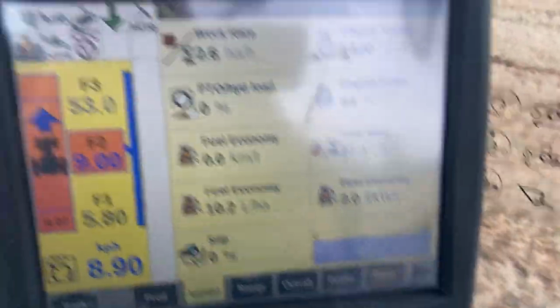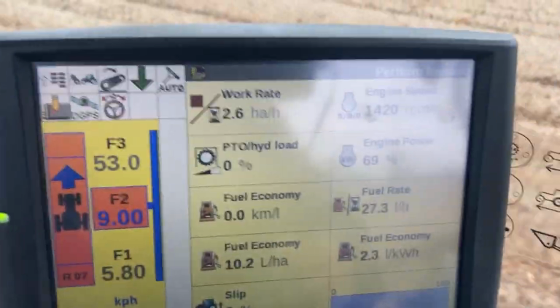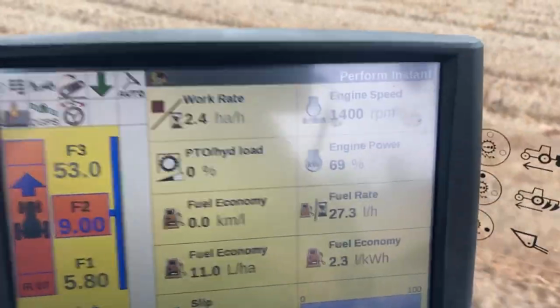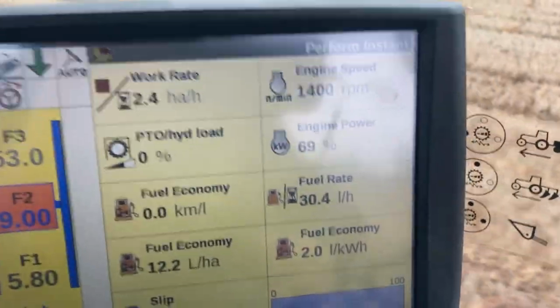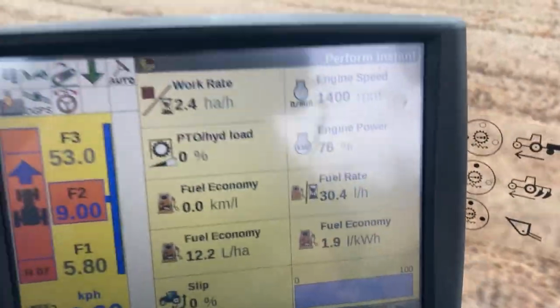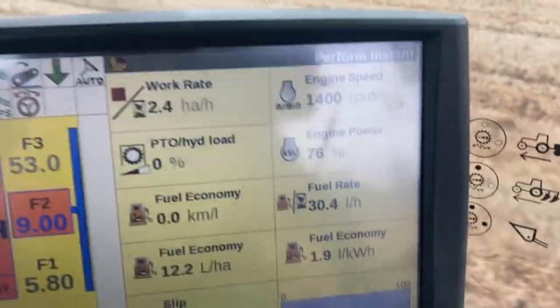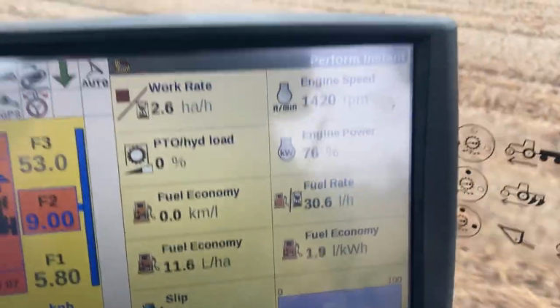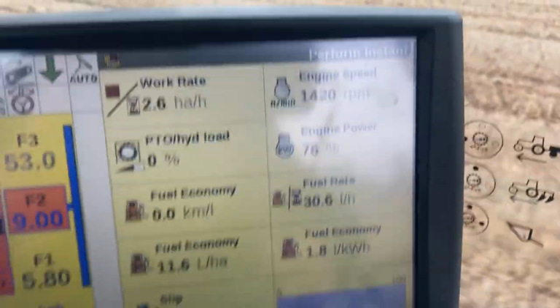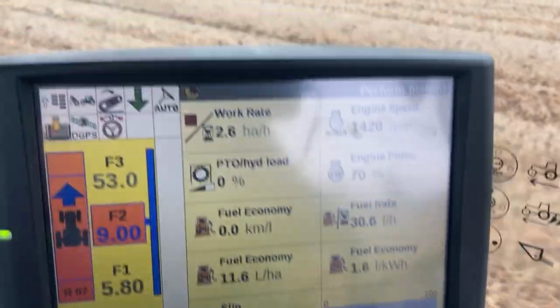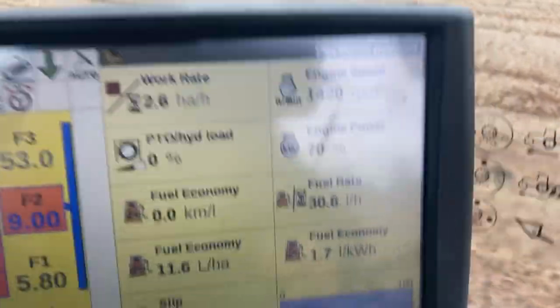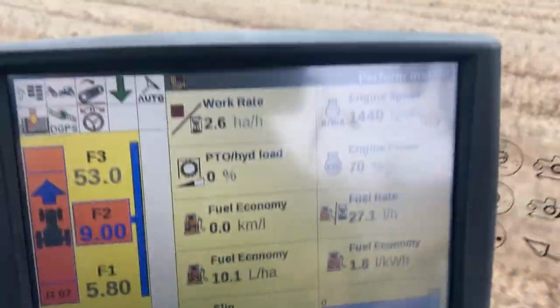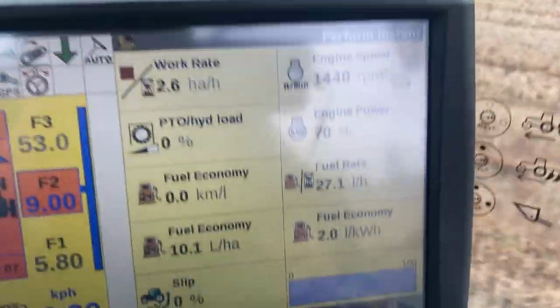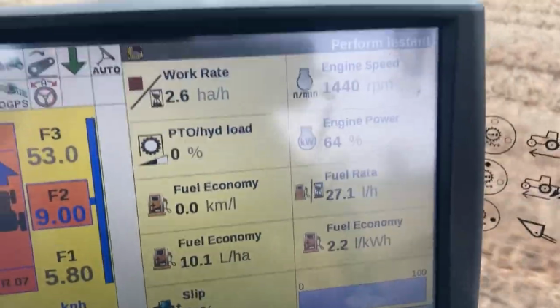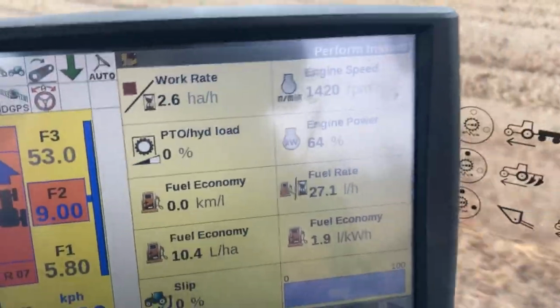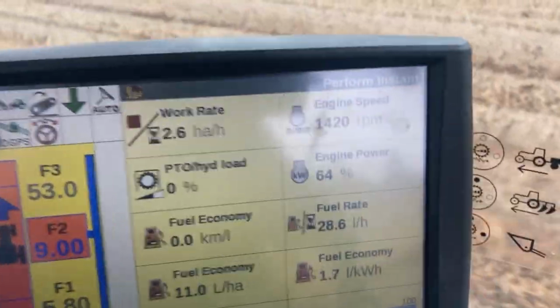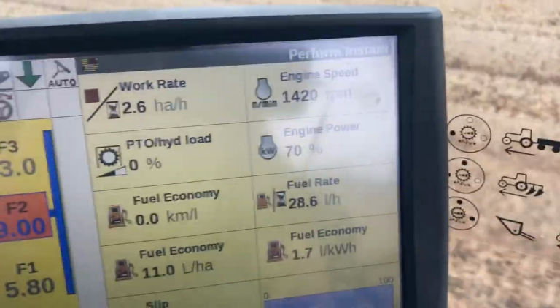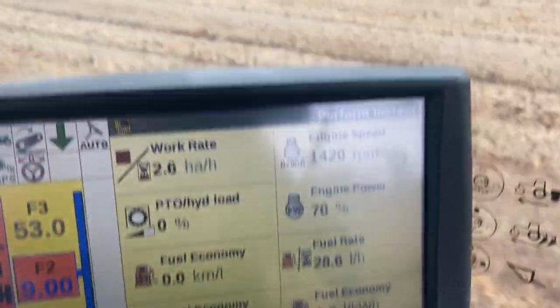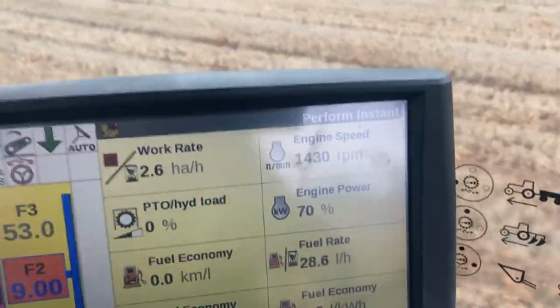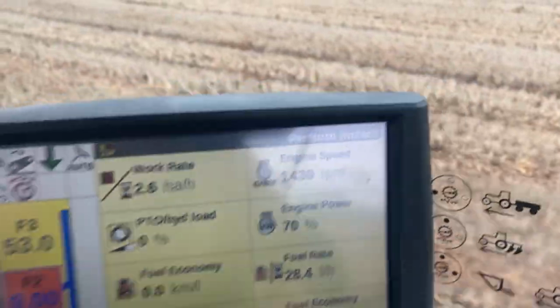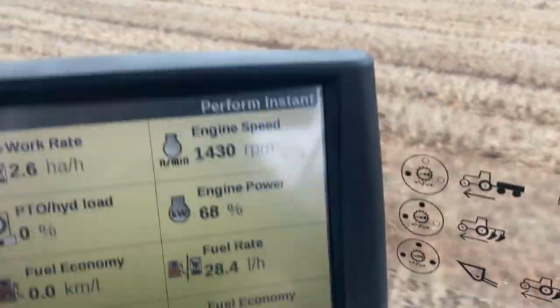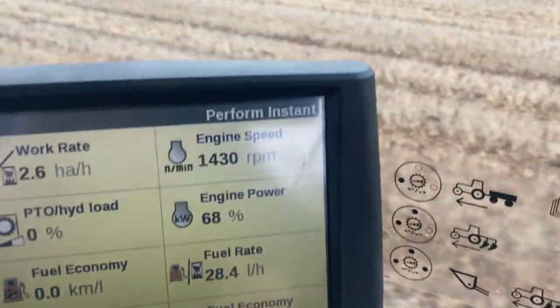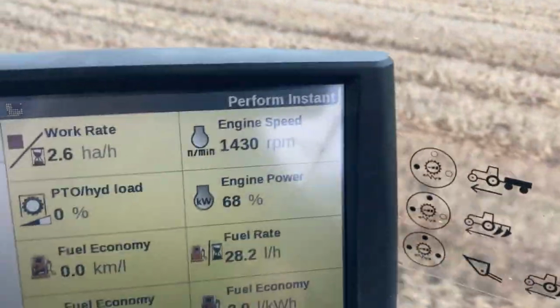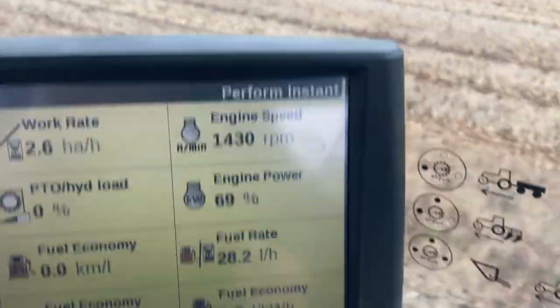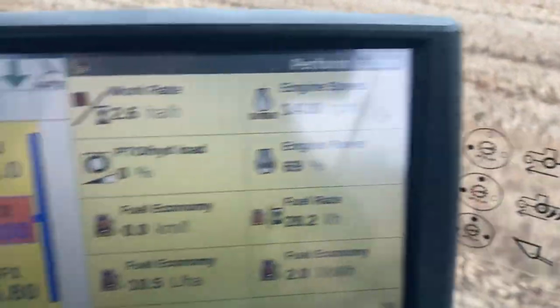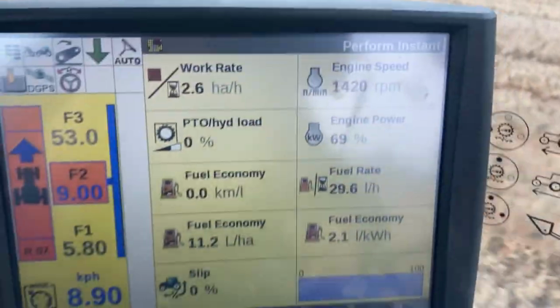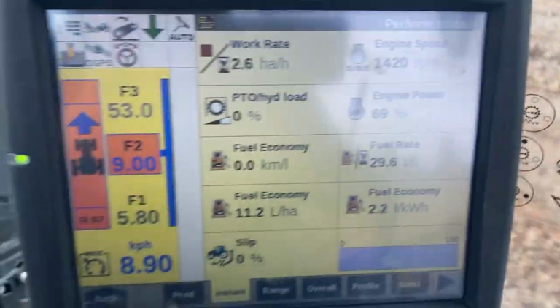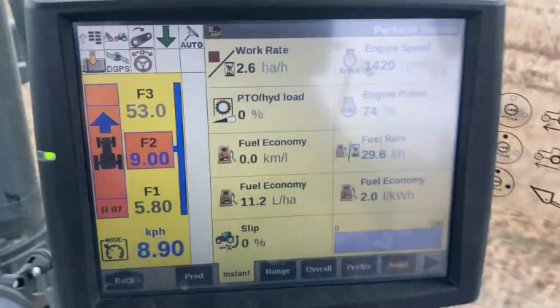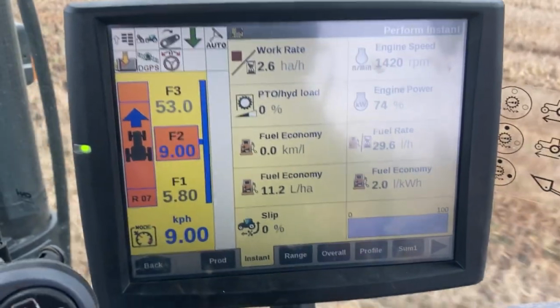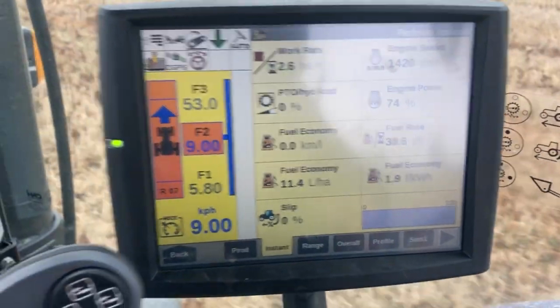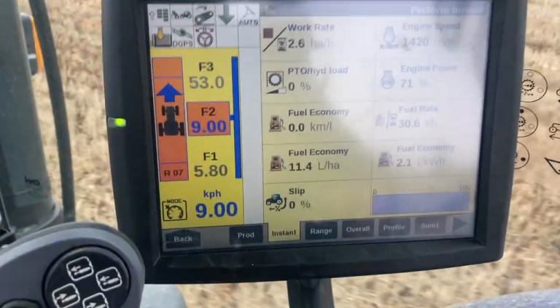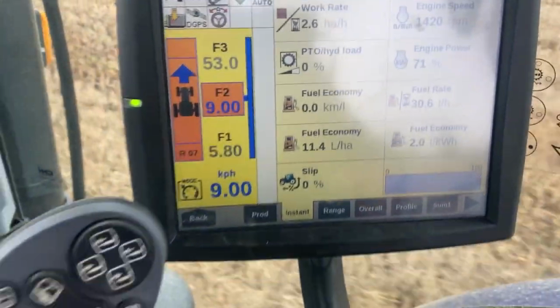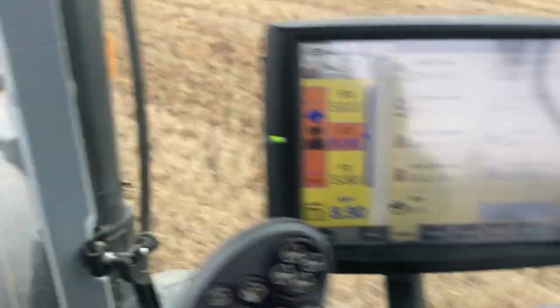Engine load varies, about 60-70 percent. And the engine speed - look, it's only 1430, so it's not revving fast at all.